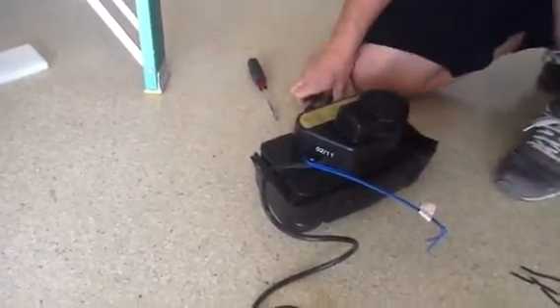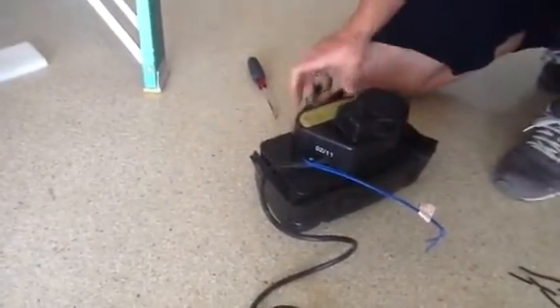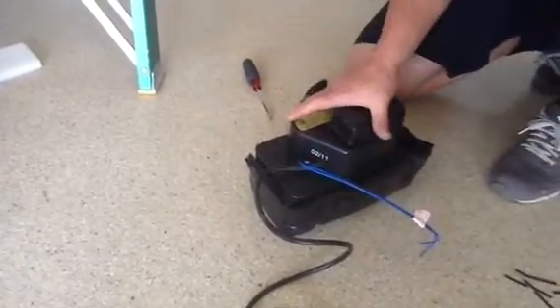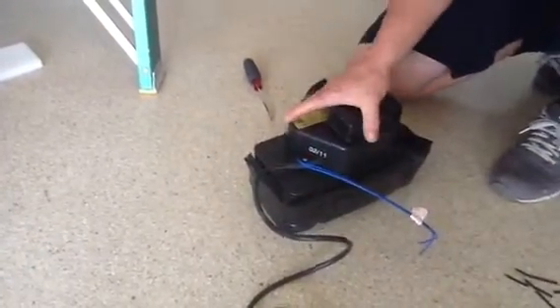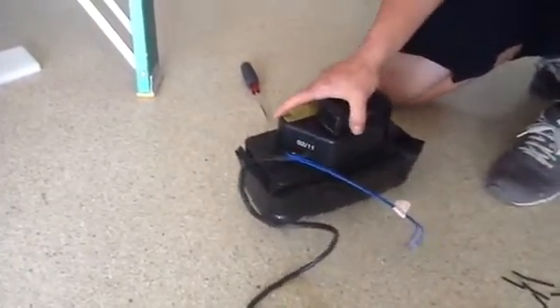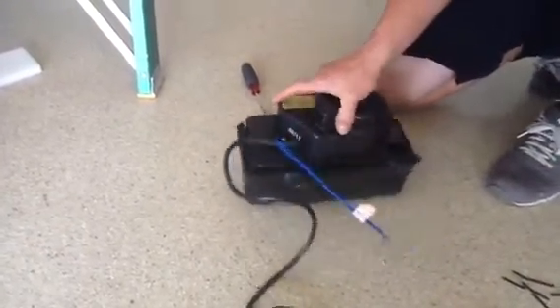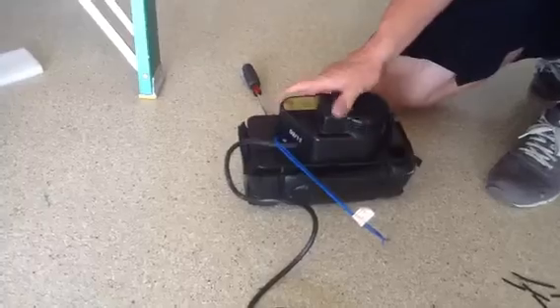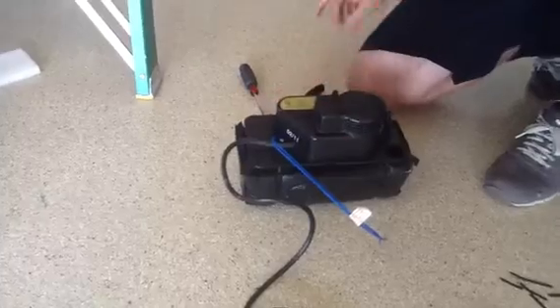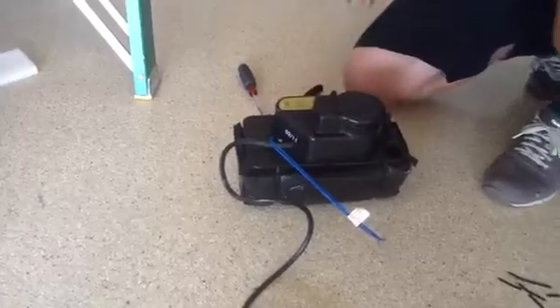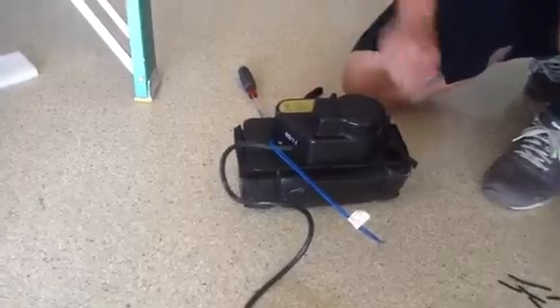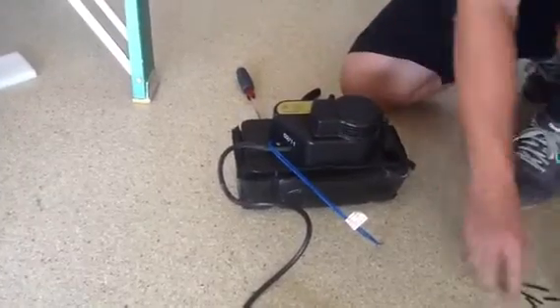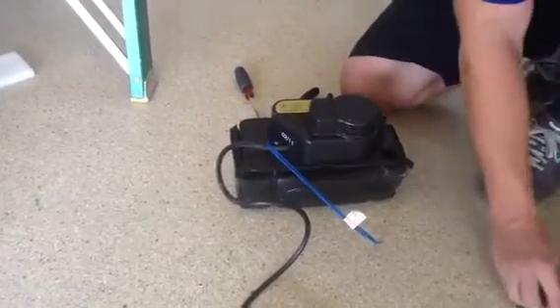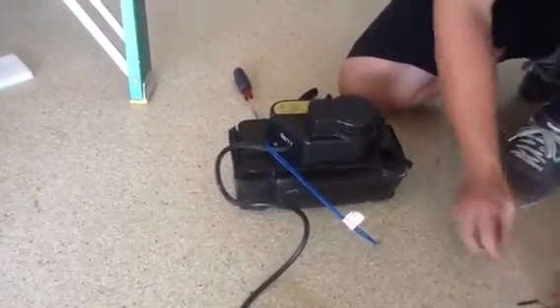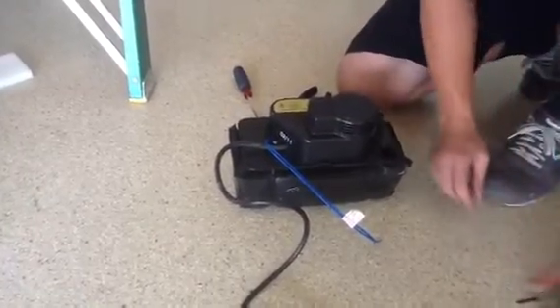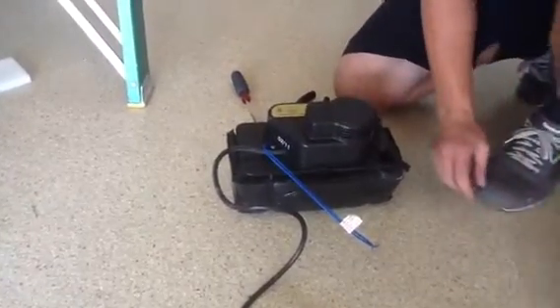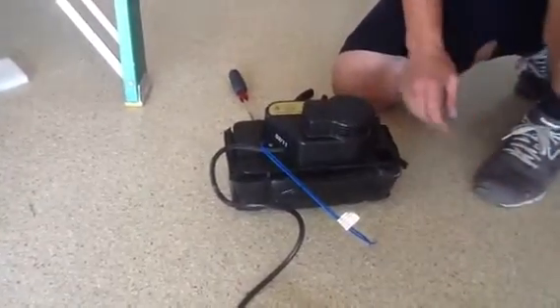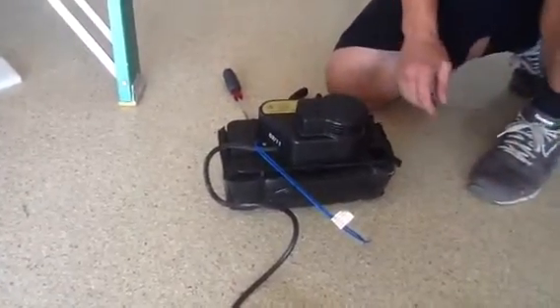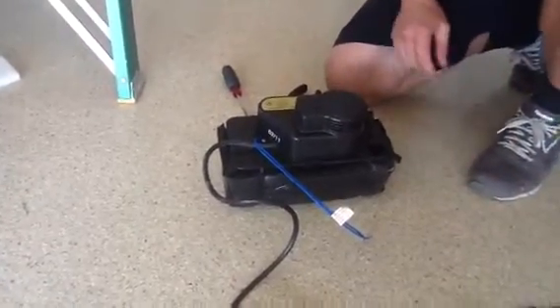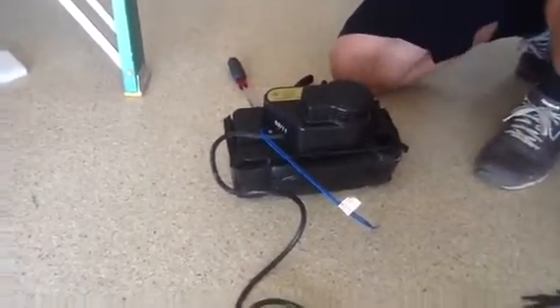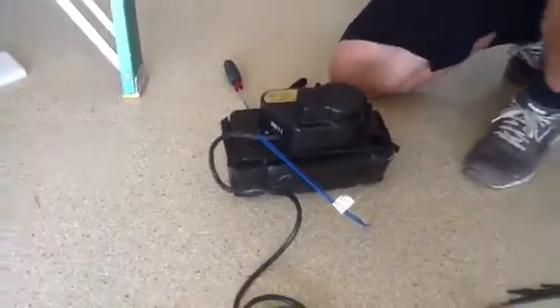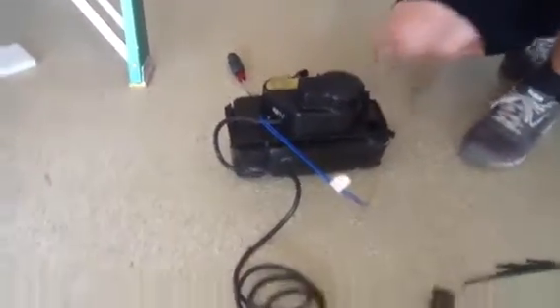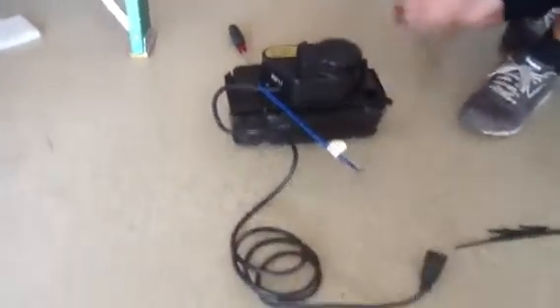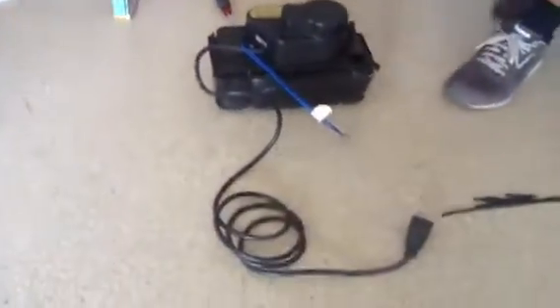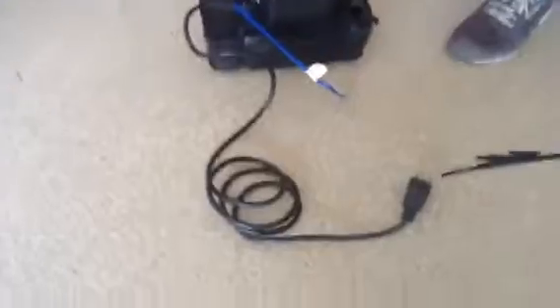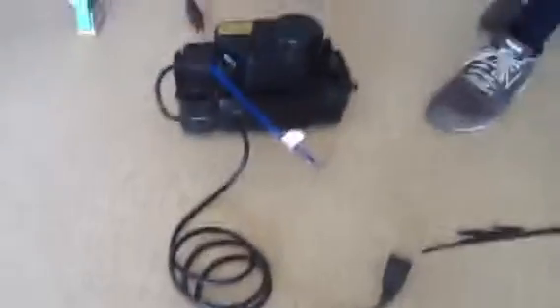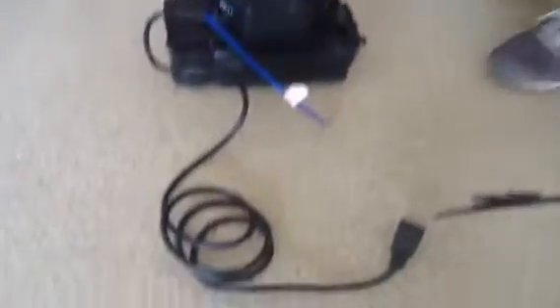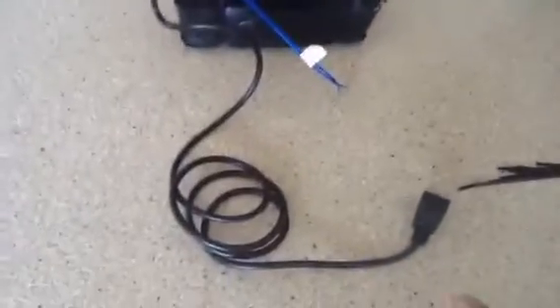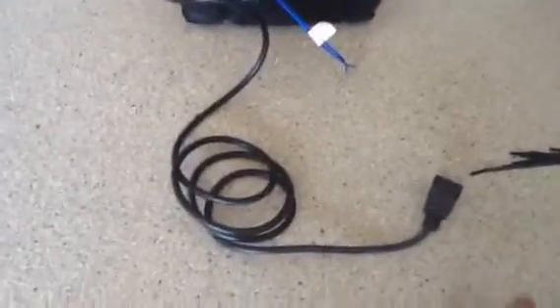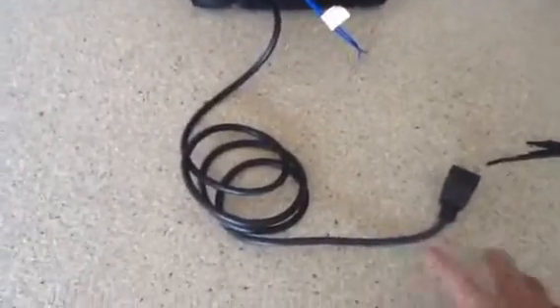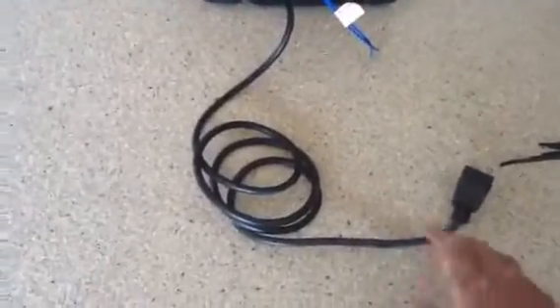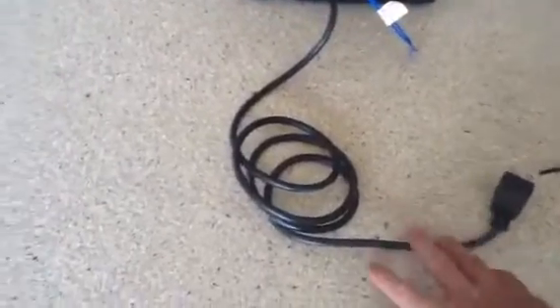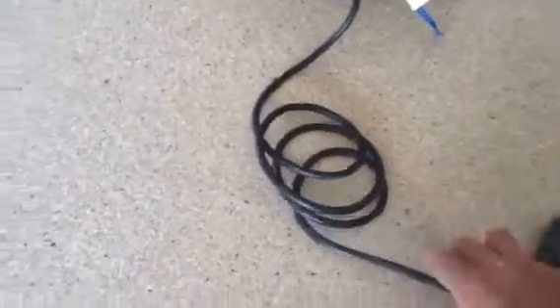Another thing about this unit I like — it's good for attics and hot temperatures. You can go up to 190 degrees. This particular unit is 230 volt.